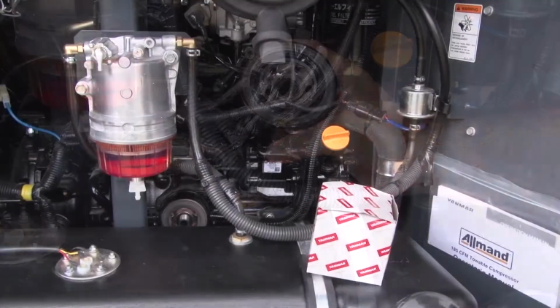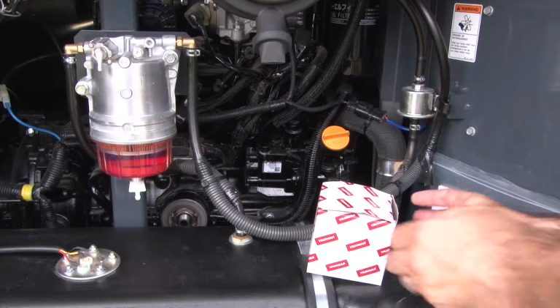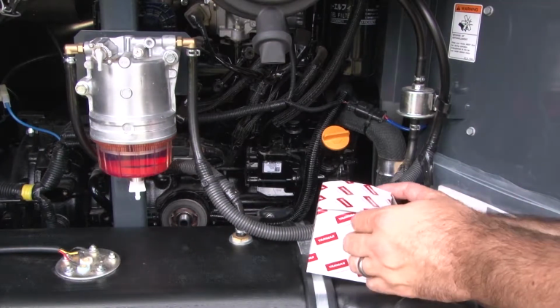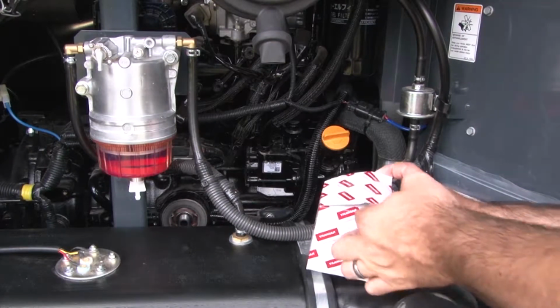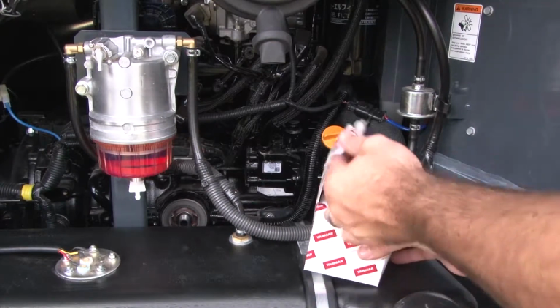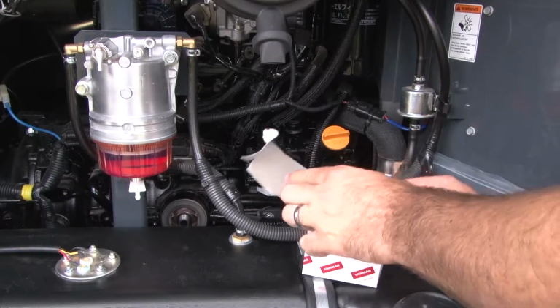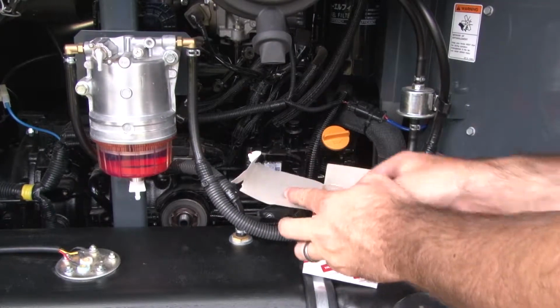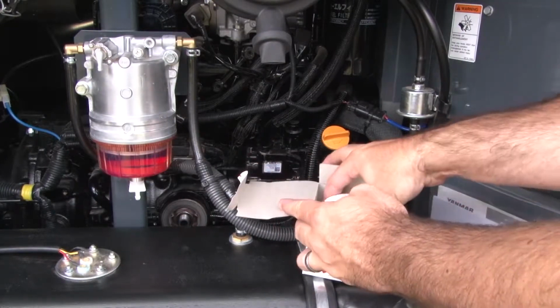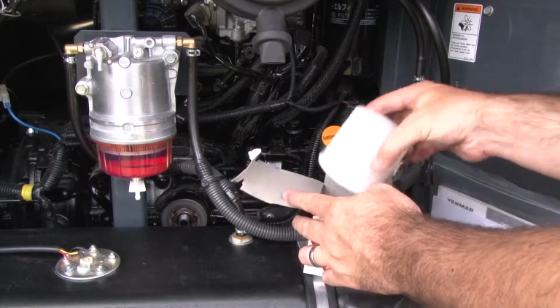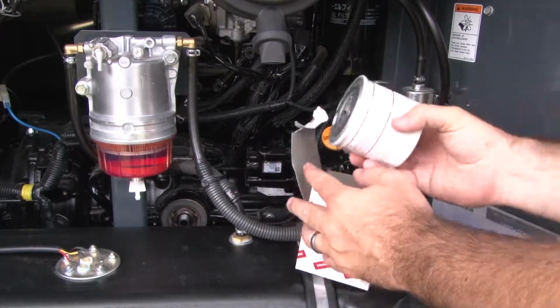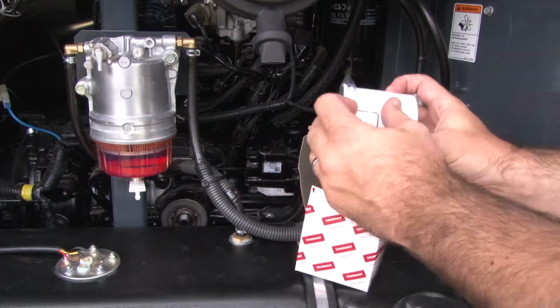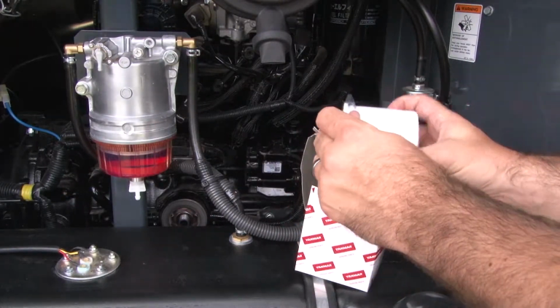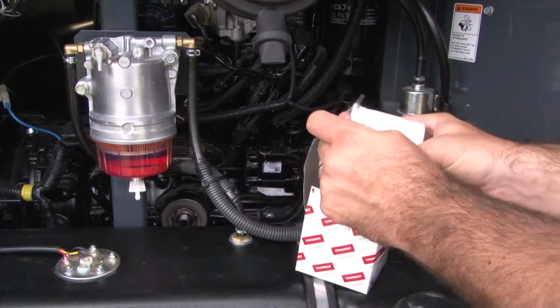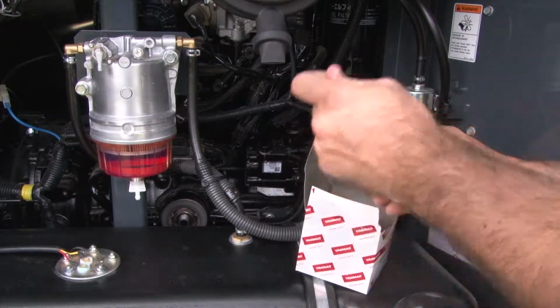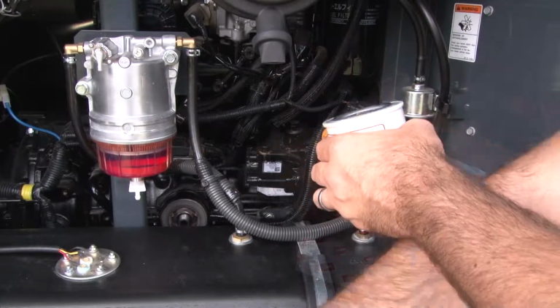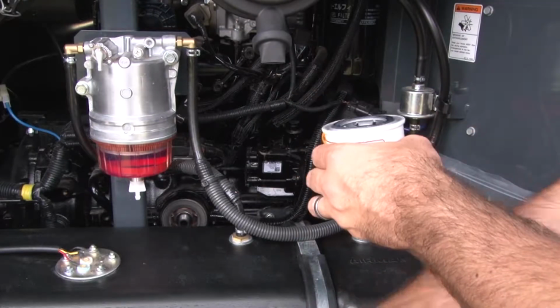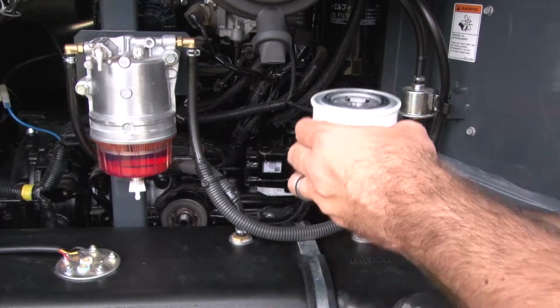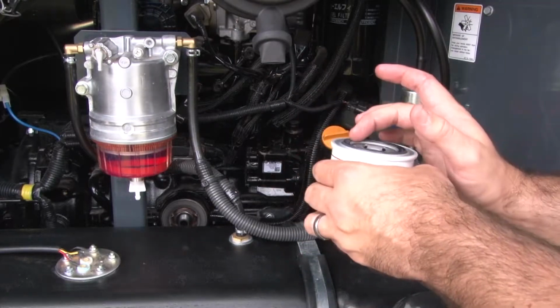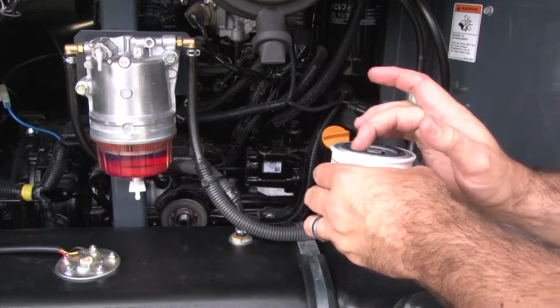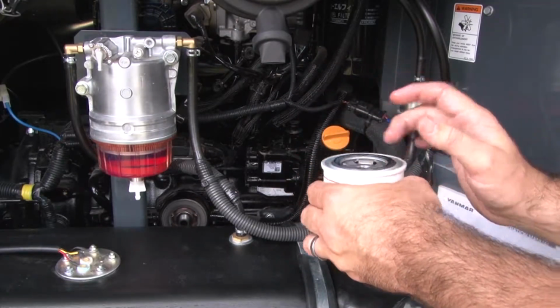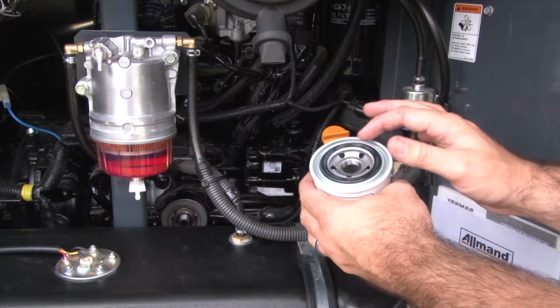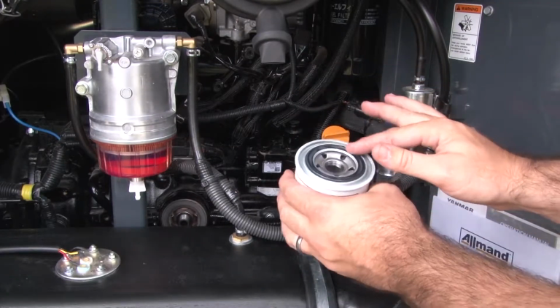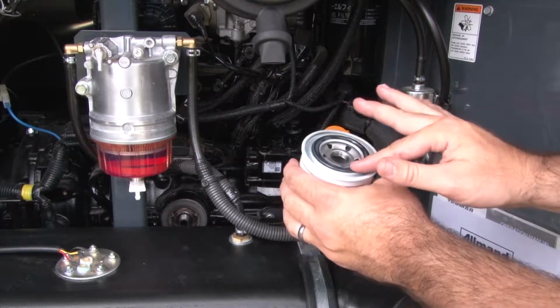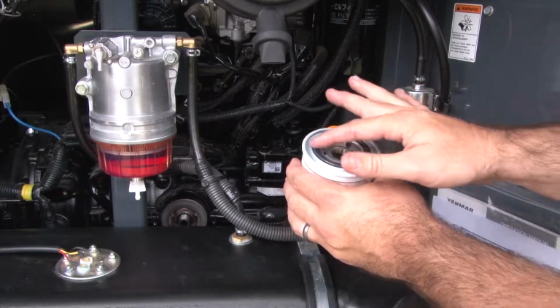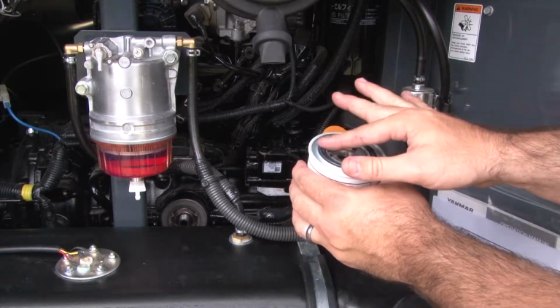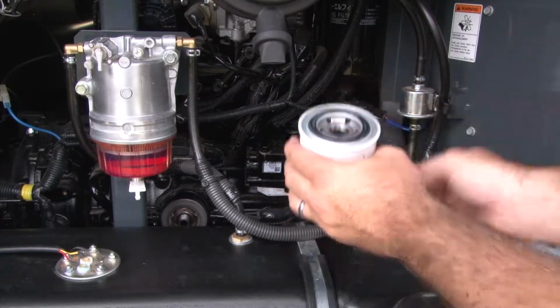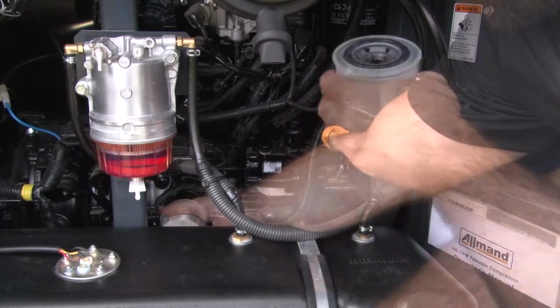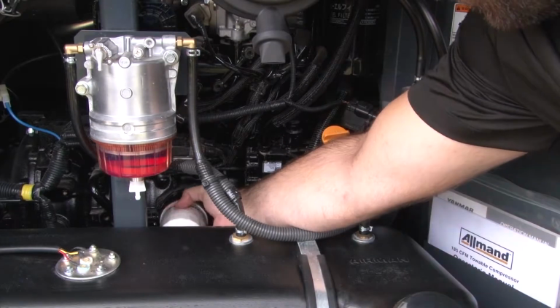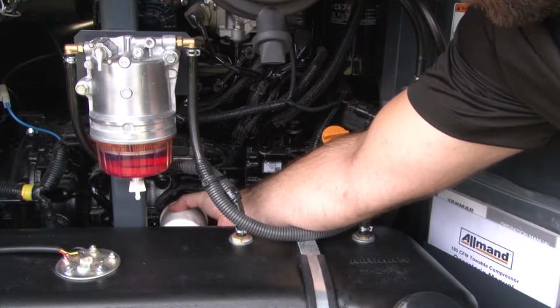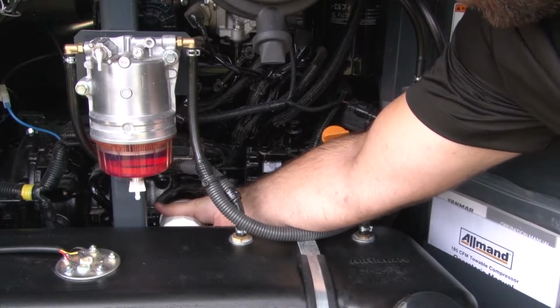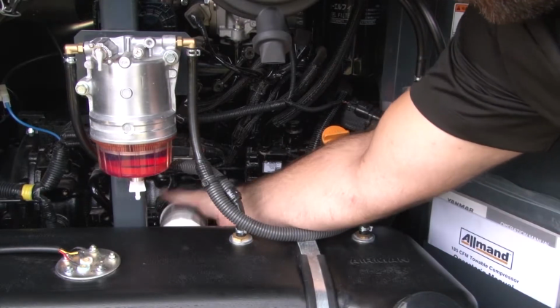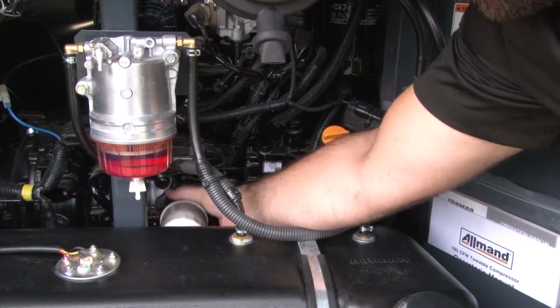Remove the replacement oil filter from its packaging, making sure the O-ring is seated properly on the filter. Swipe a finger through the used engine oil and use it to lubricate the O-ring. Install the new oil filter until hand tight.